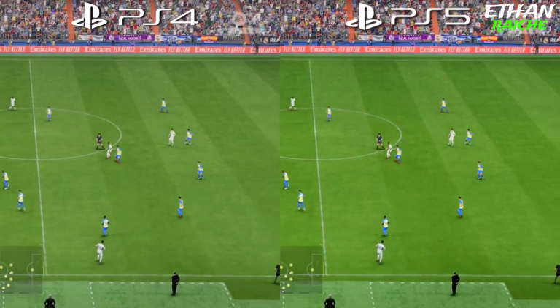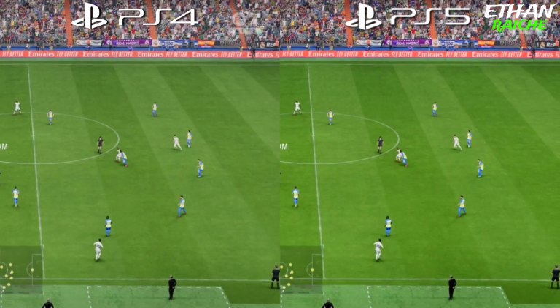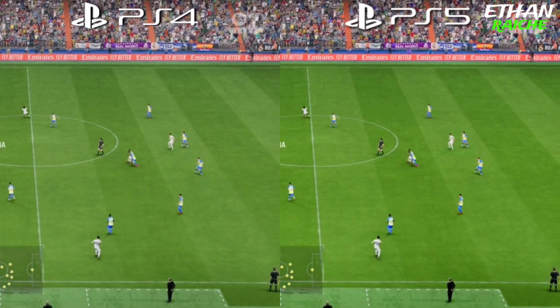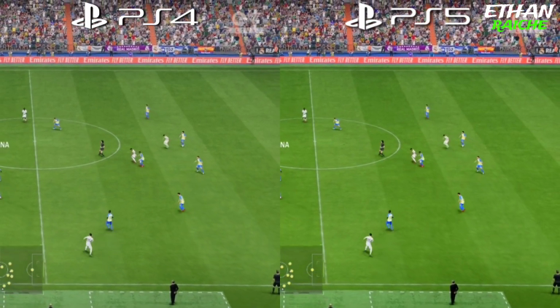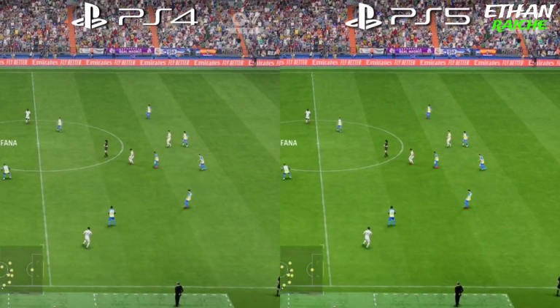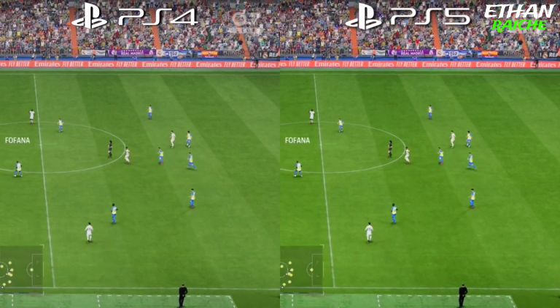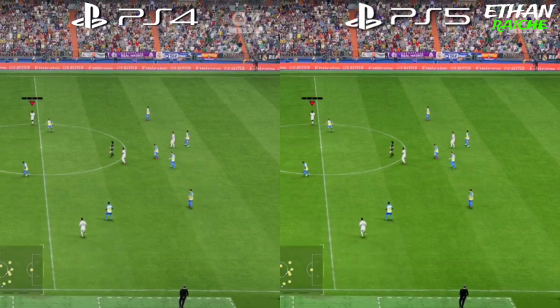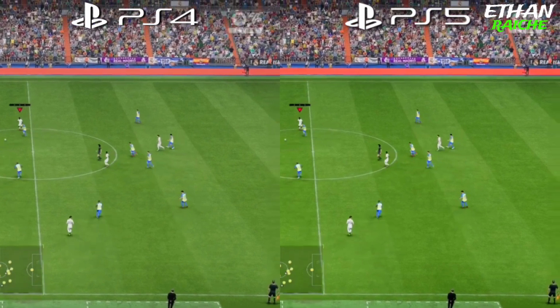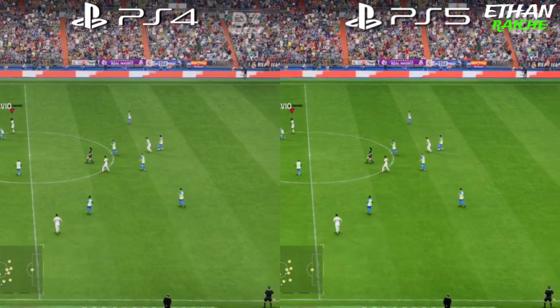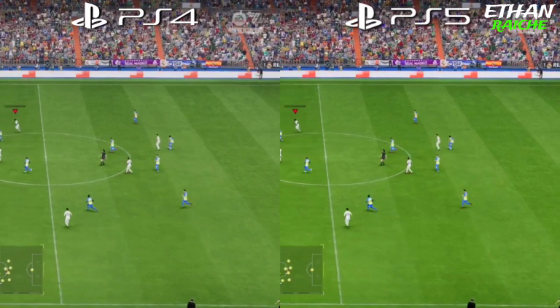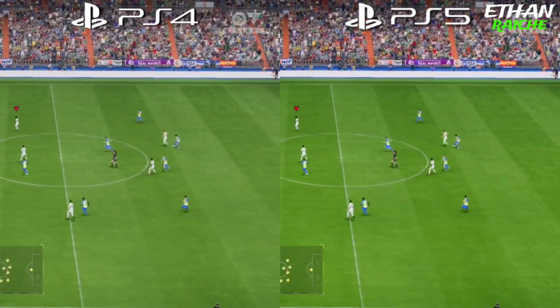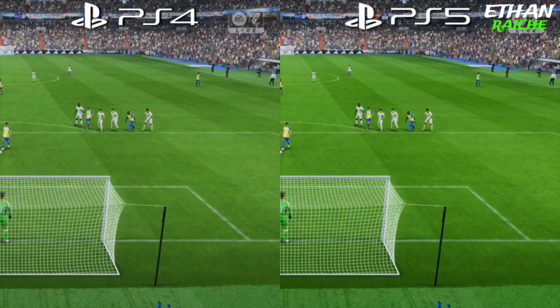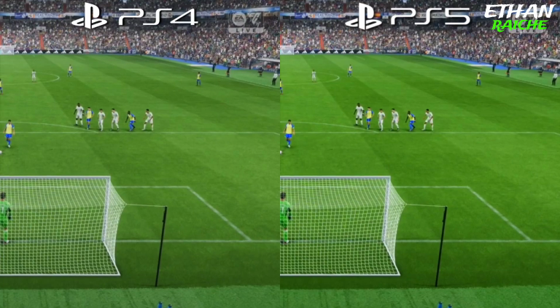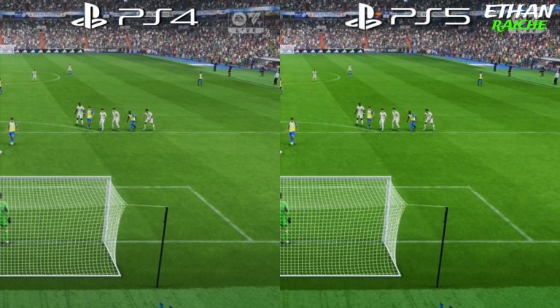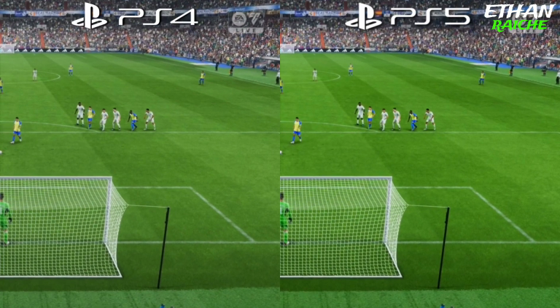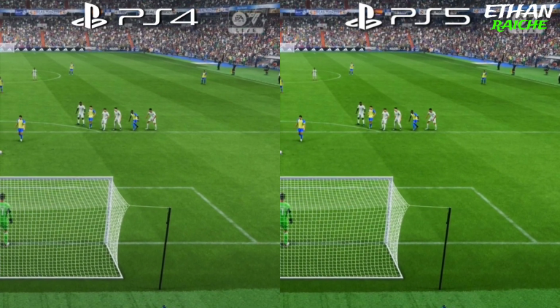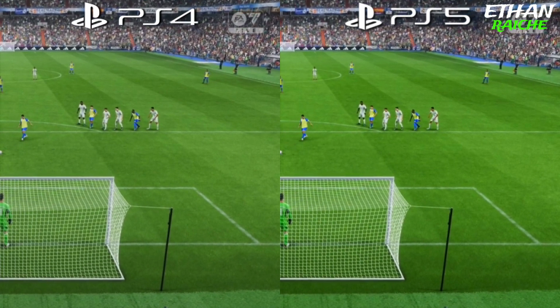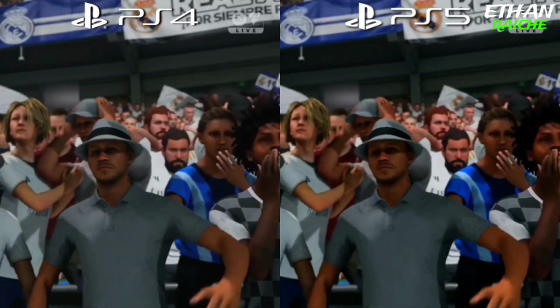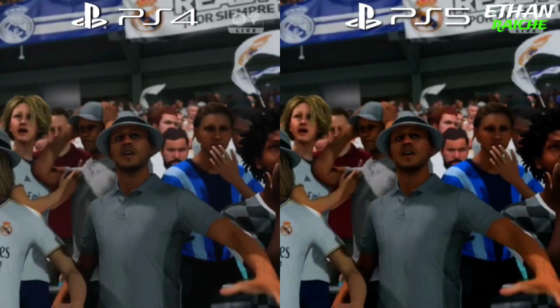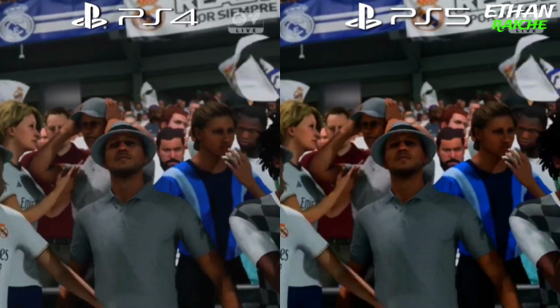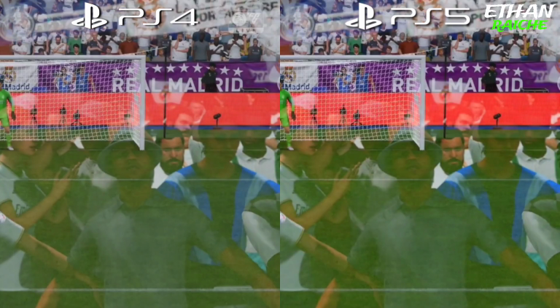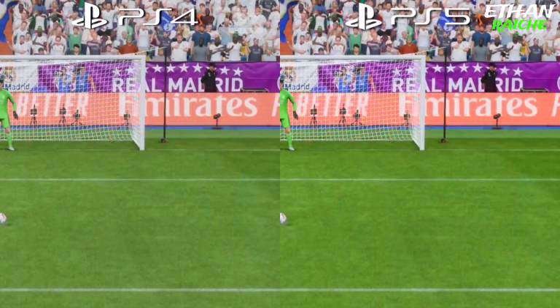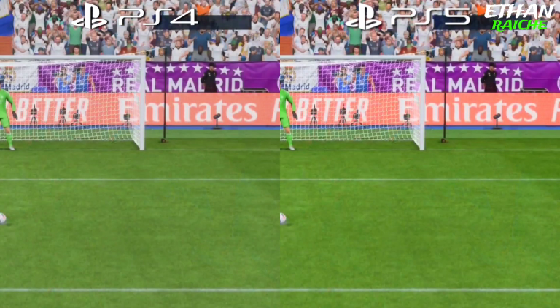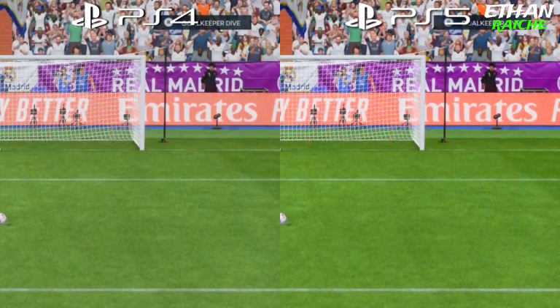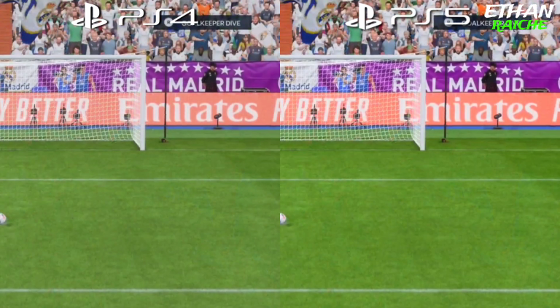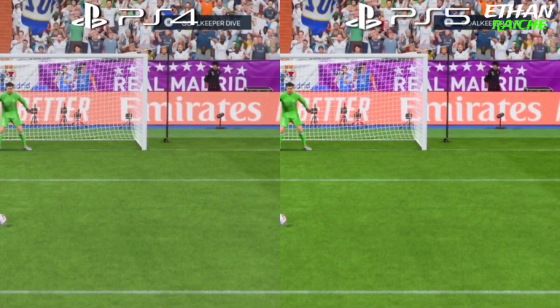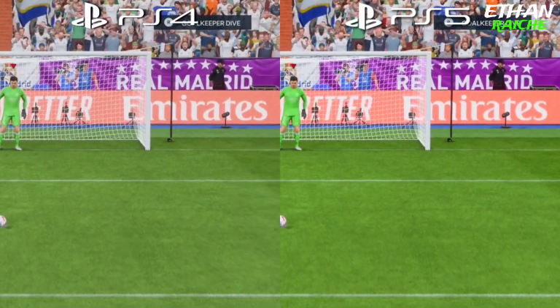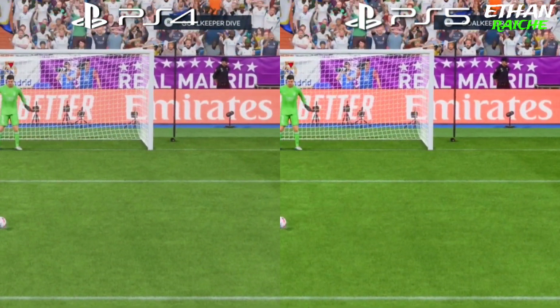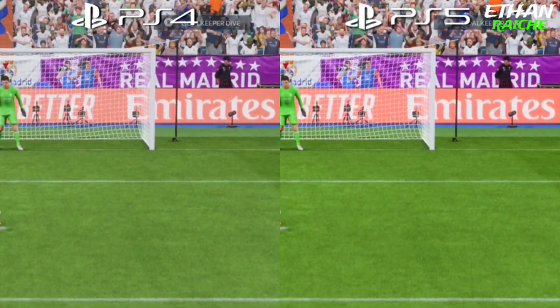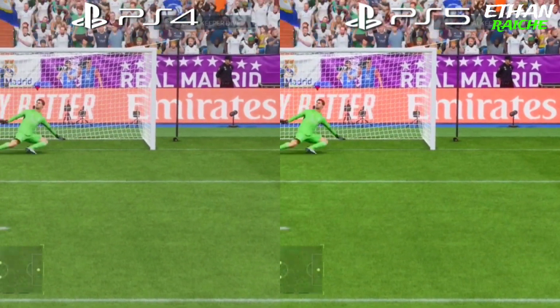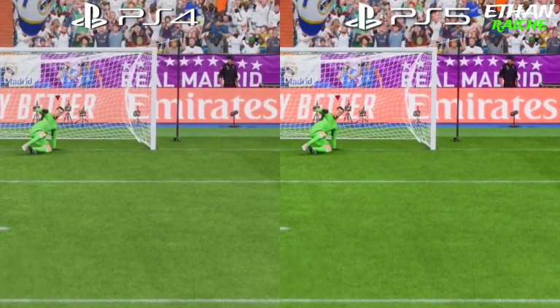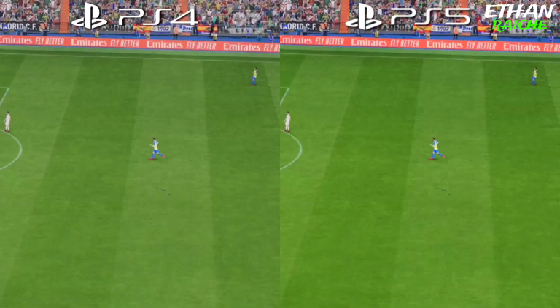As you can see, the PS4 graphics are a bit similar to PS5 but the colors of the game are really faded on the PS4. The PS5 colors and brightness are much better in FC24 because of the PS5 hardware.